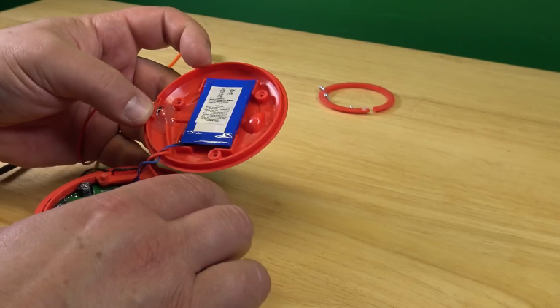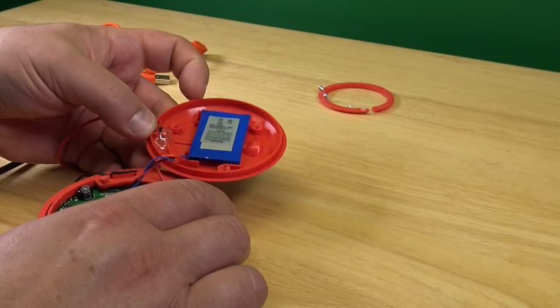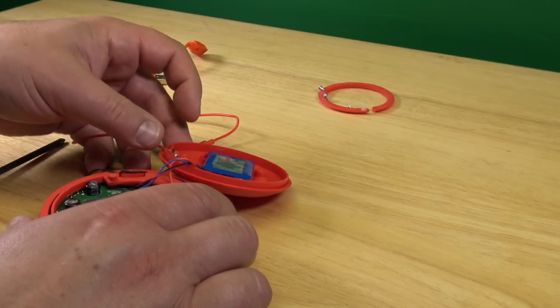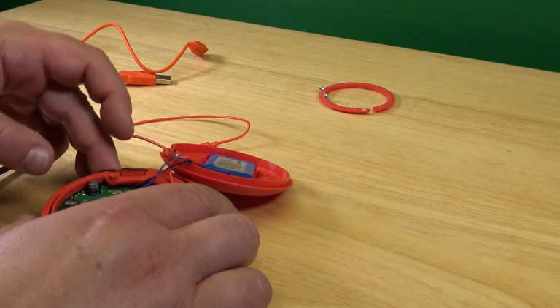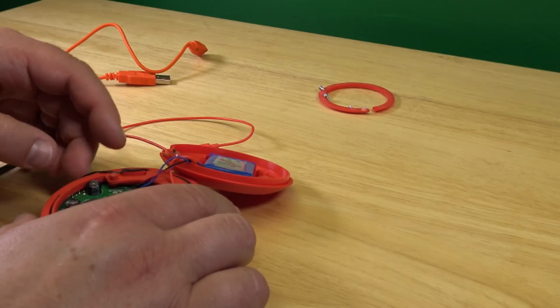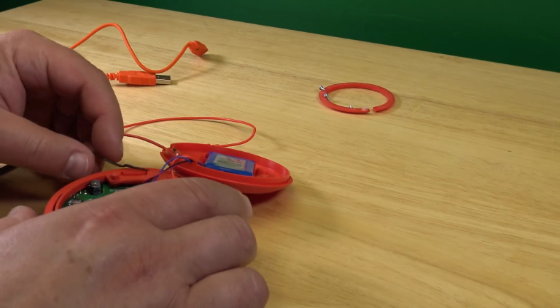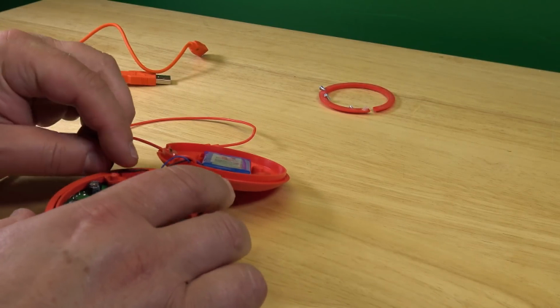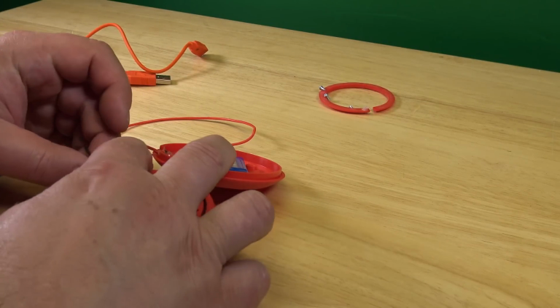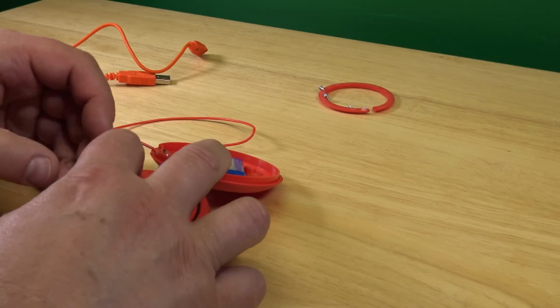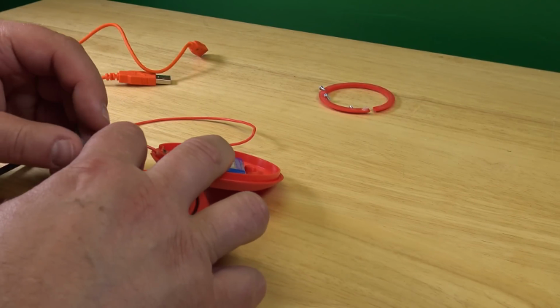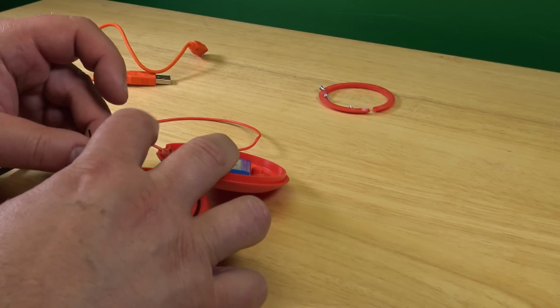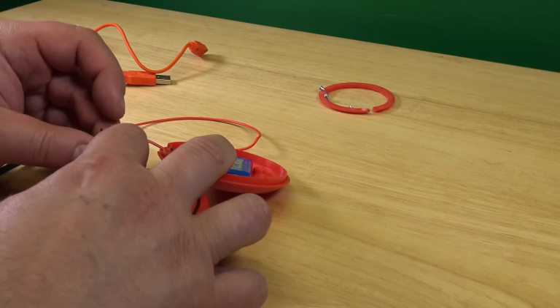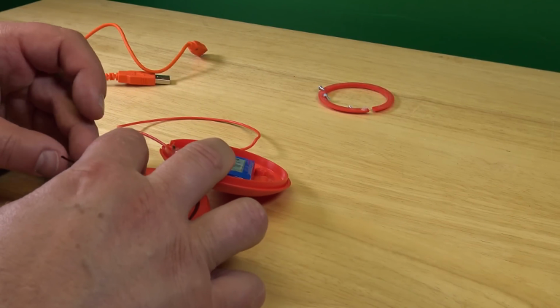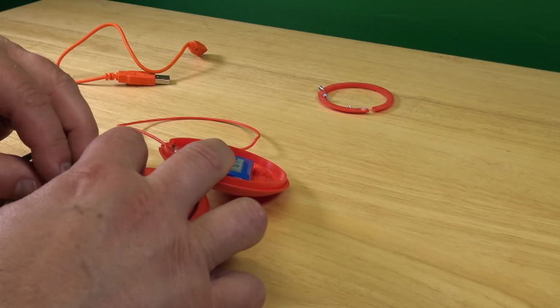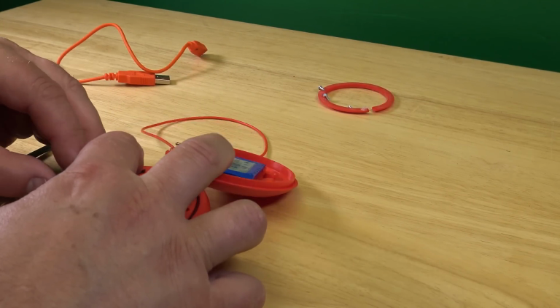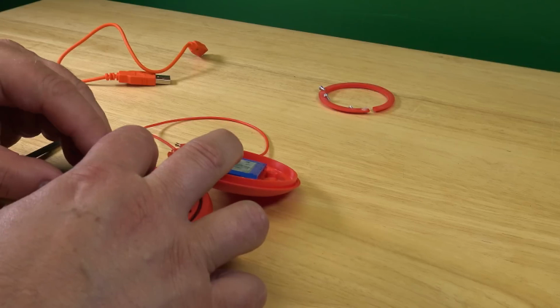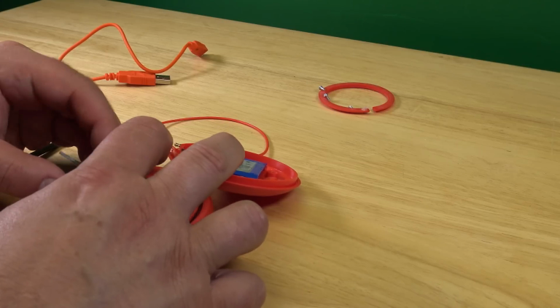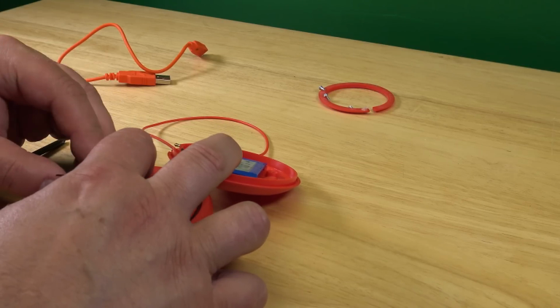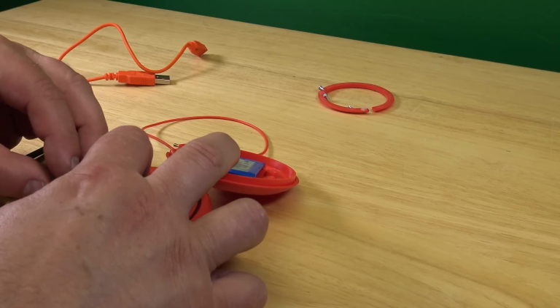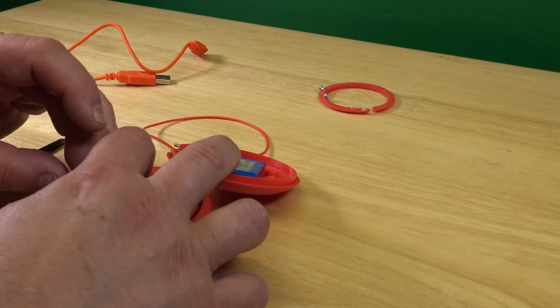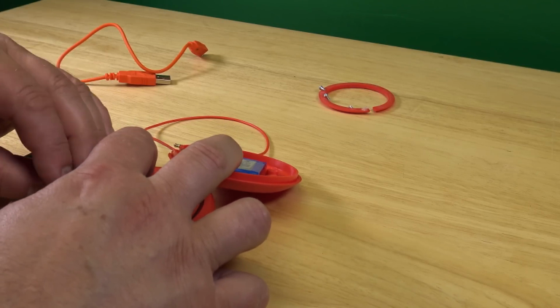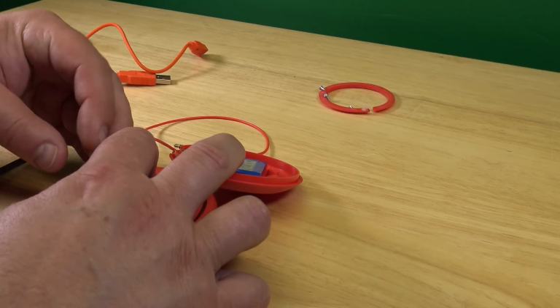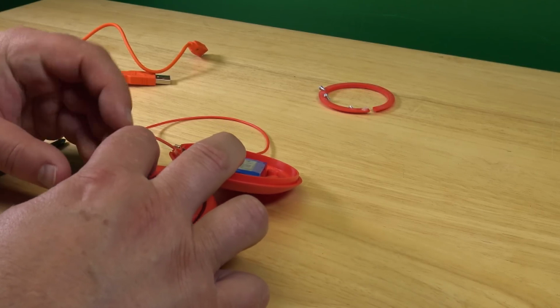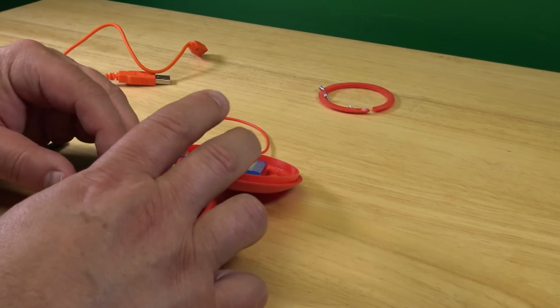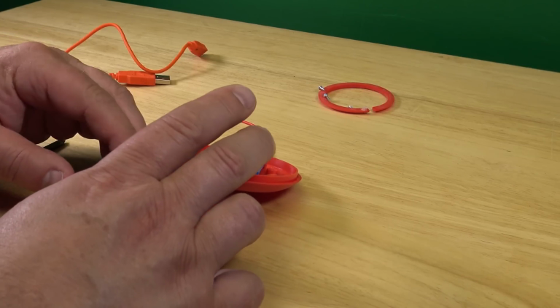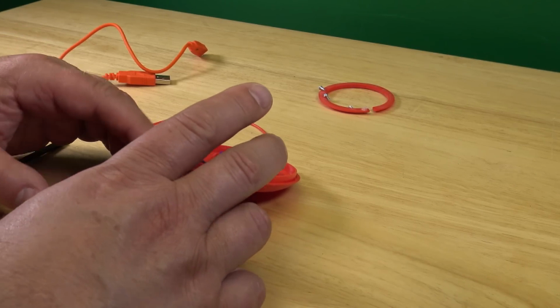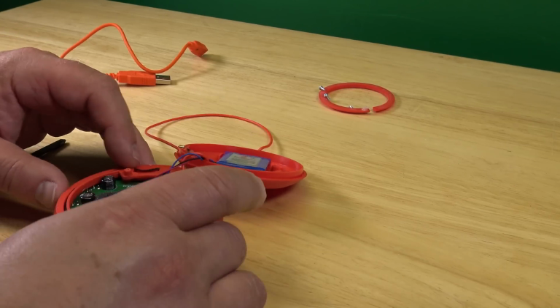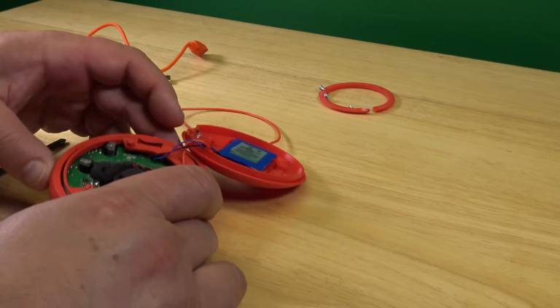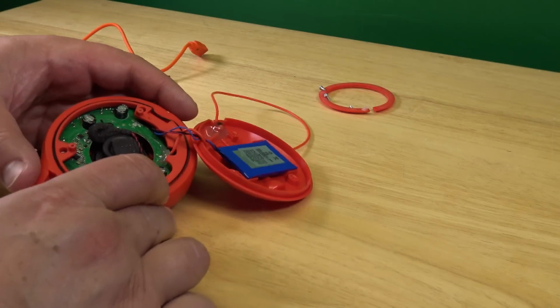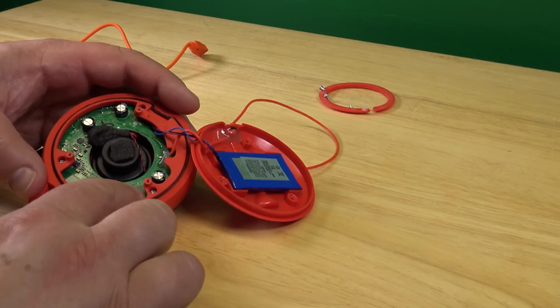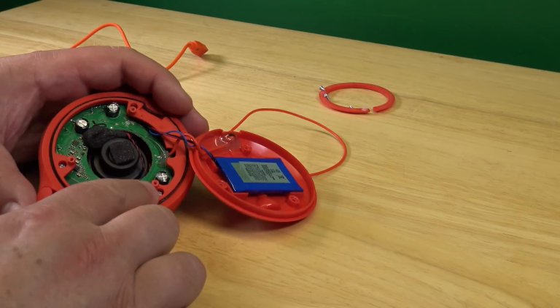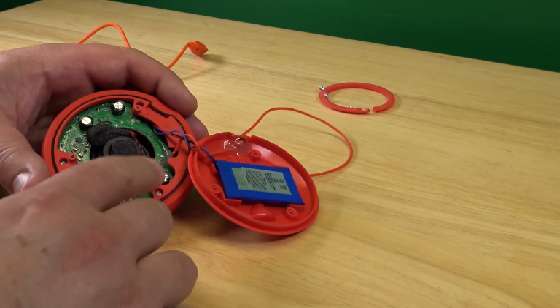And here is the seal that goes in here, right? It makes it waterproof. And then, there's three more screws.